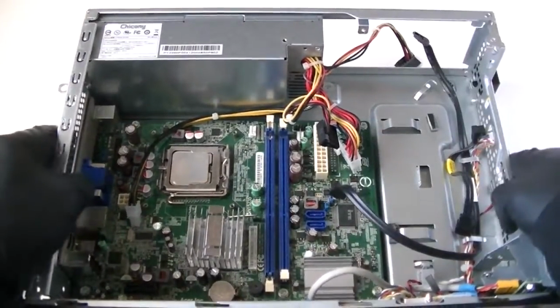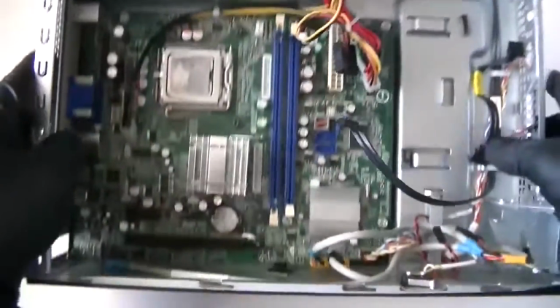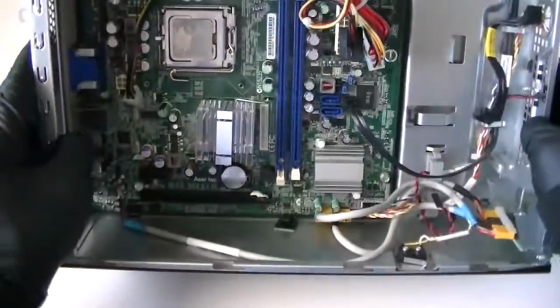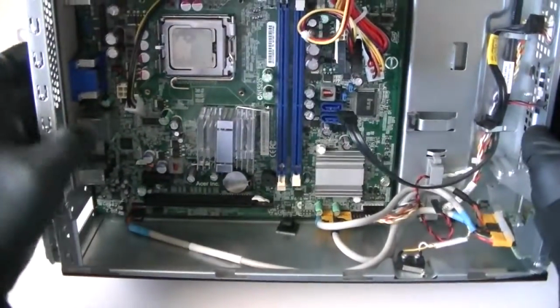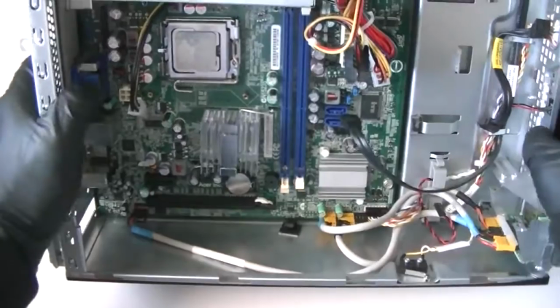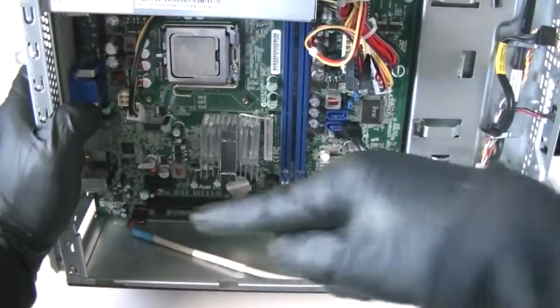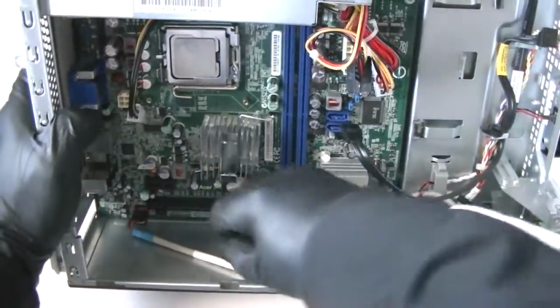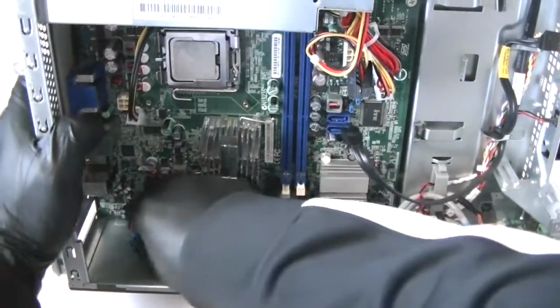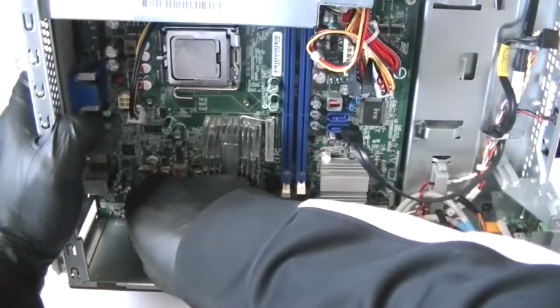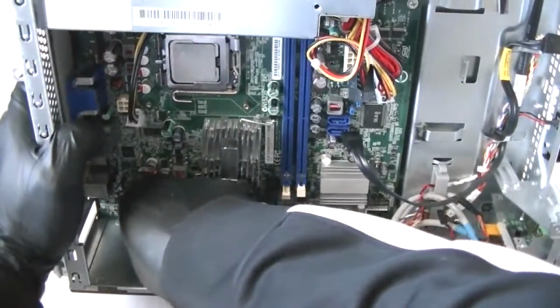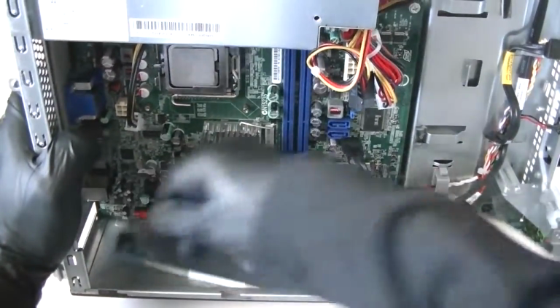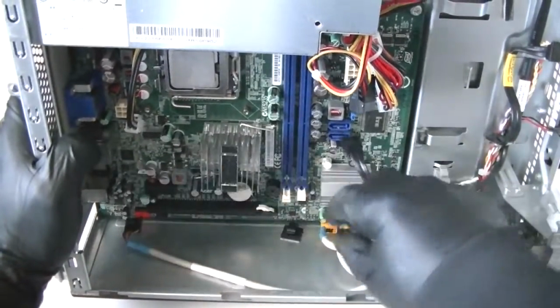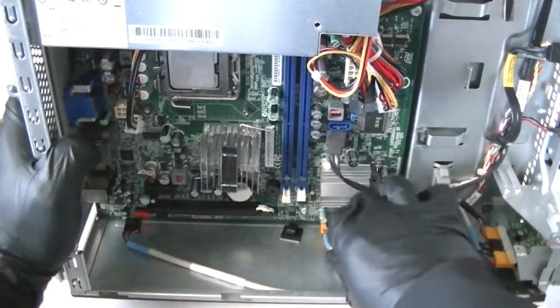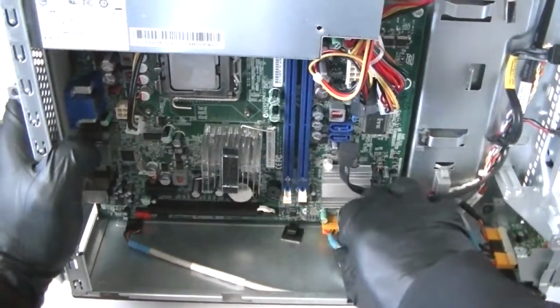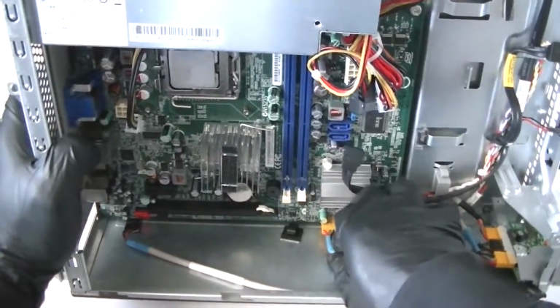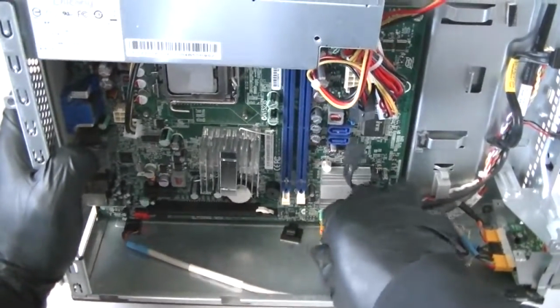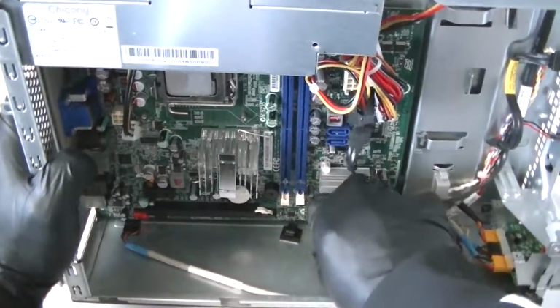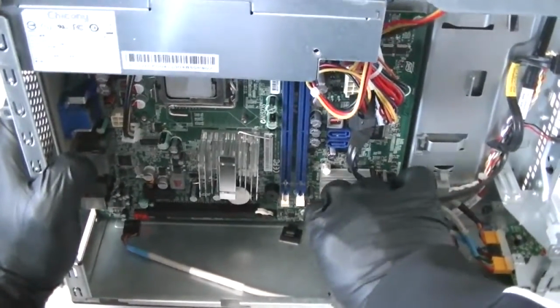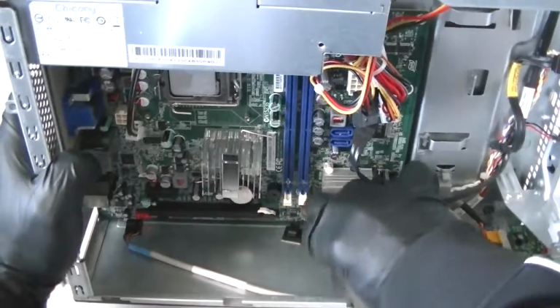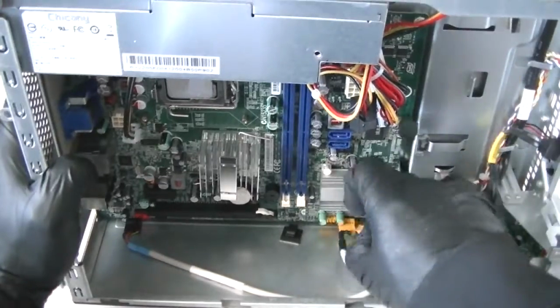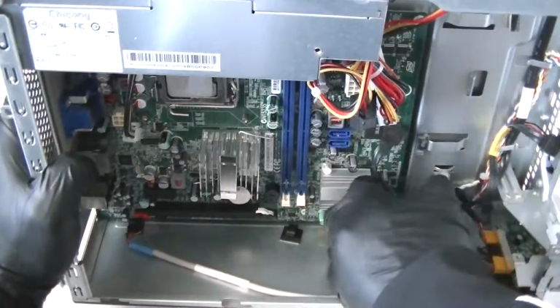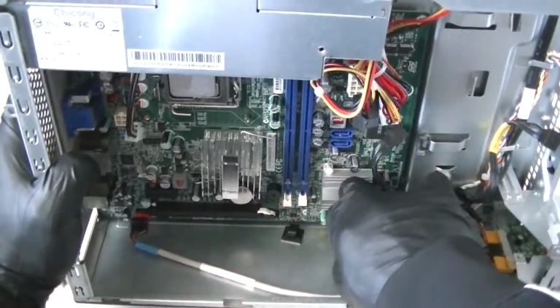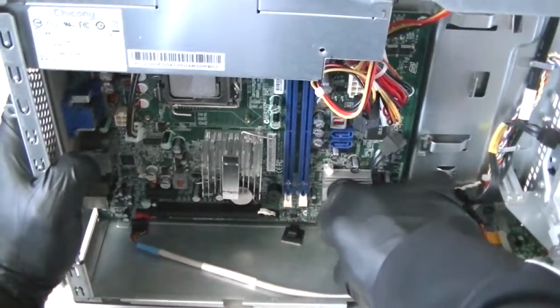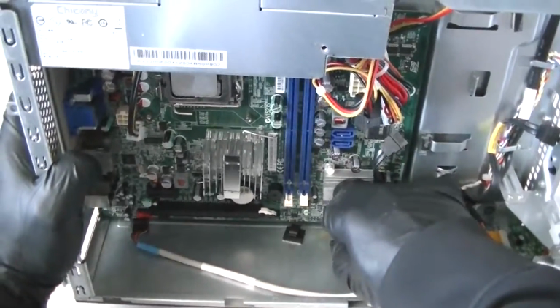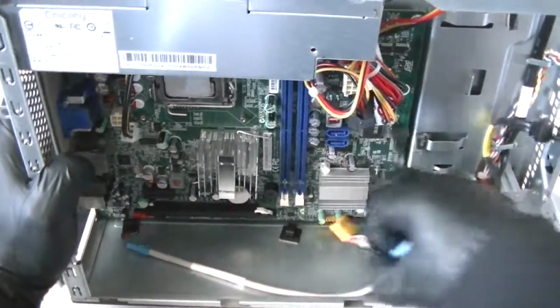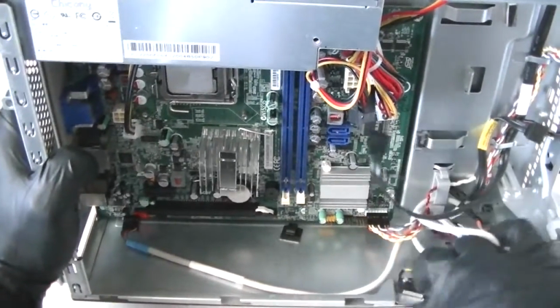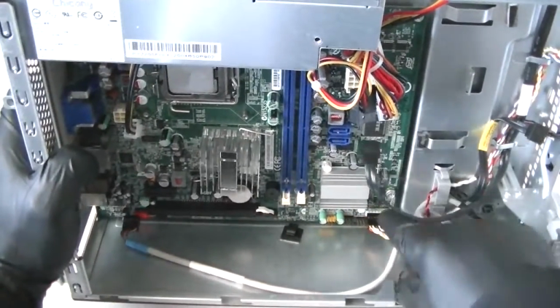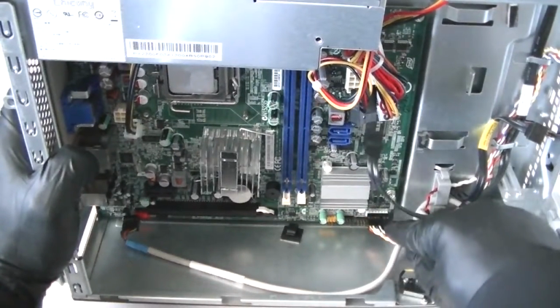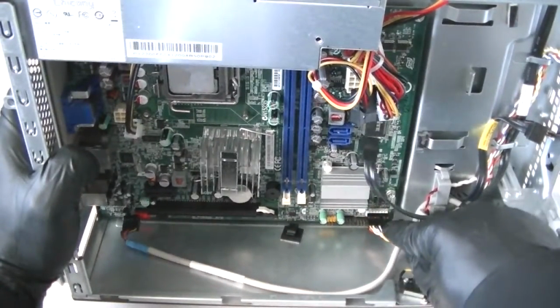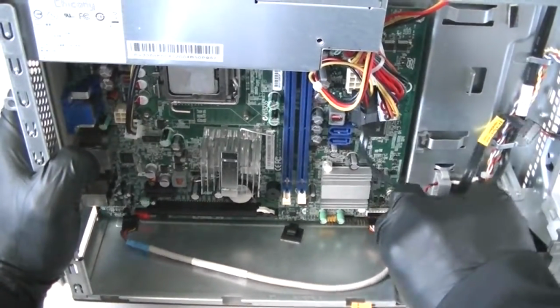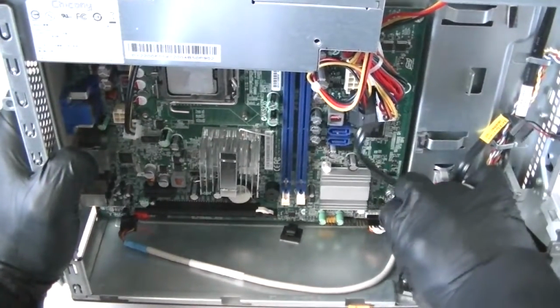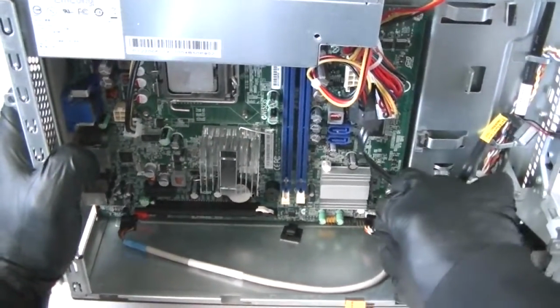There are more cables right here in the bottom — the audio connector cable, and the USB connectors; the yellow ones are USB 2.0. And the front panel connector right here — get that disconnected.